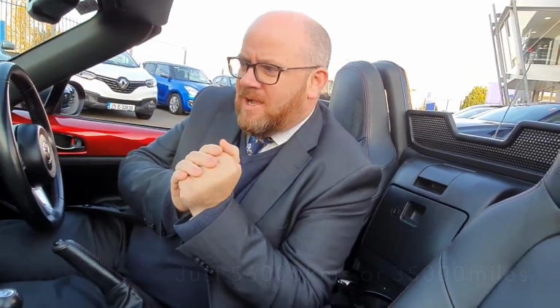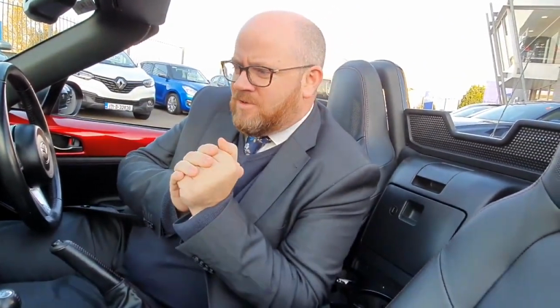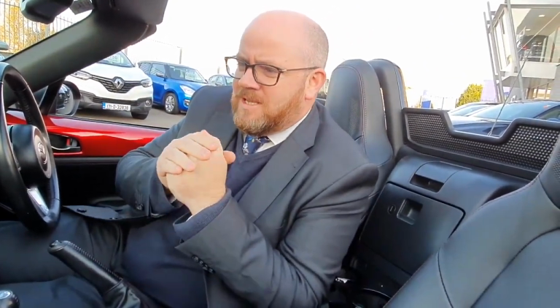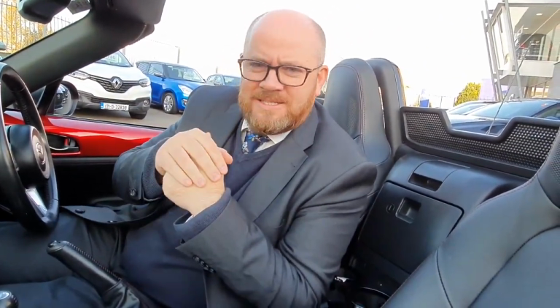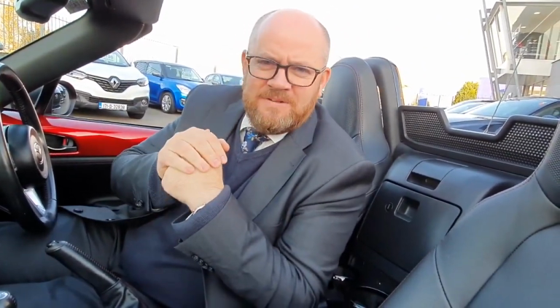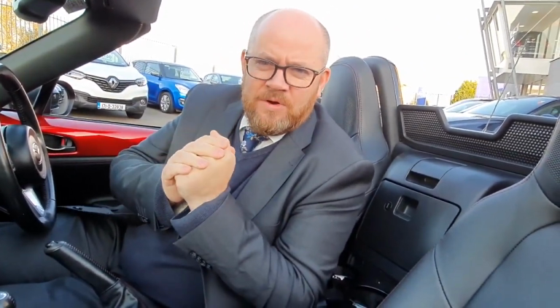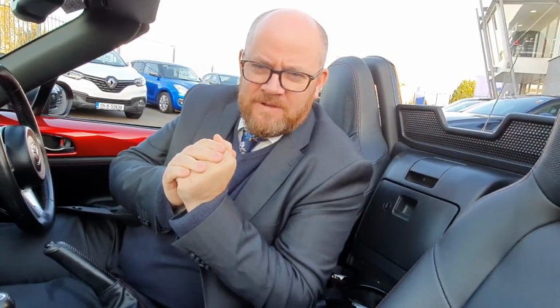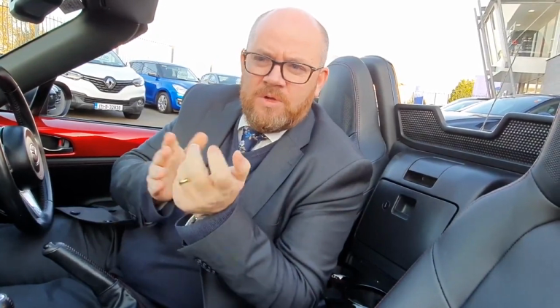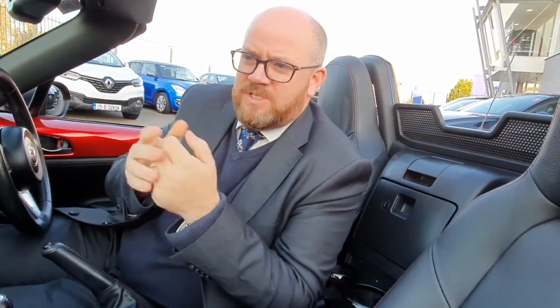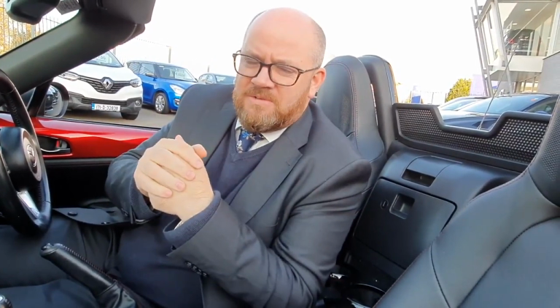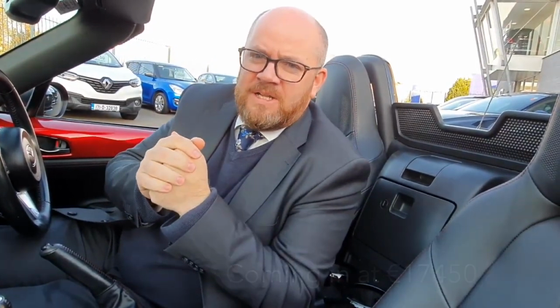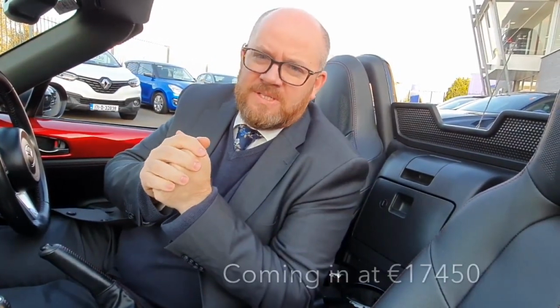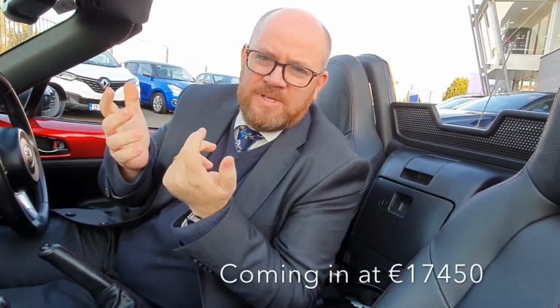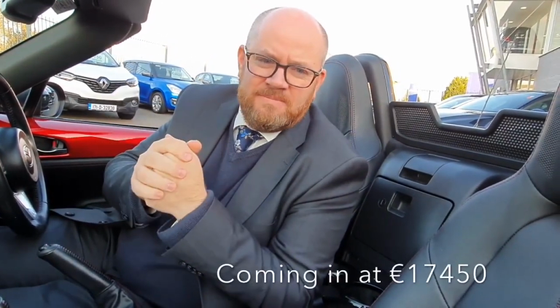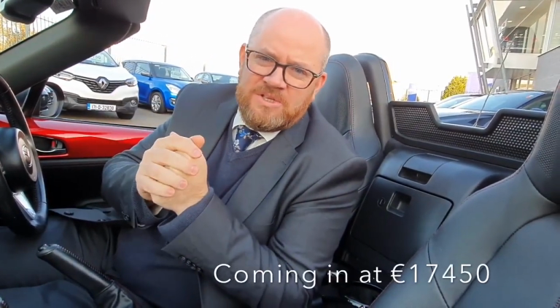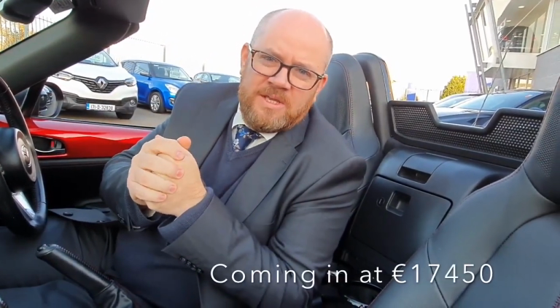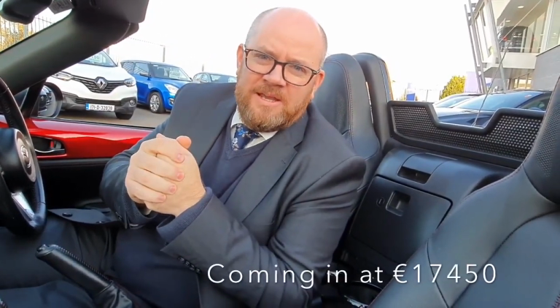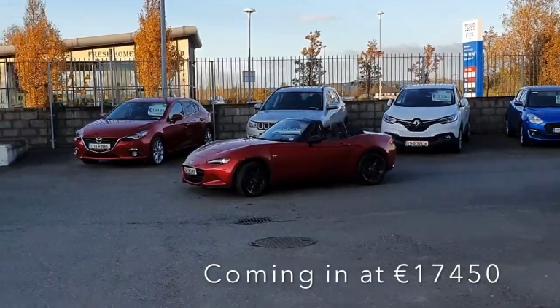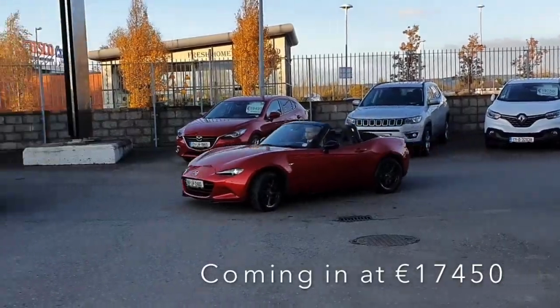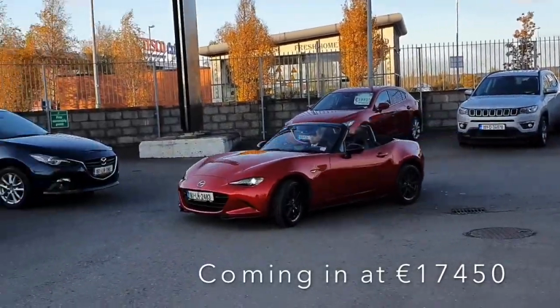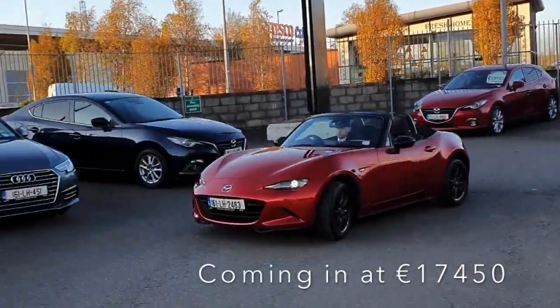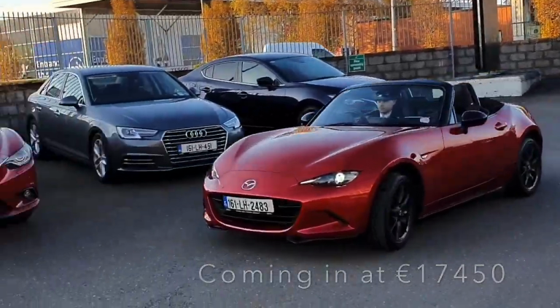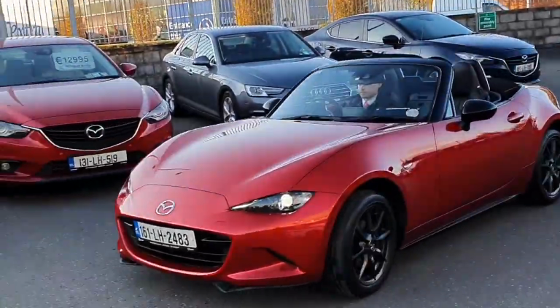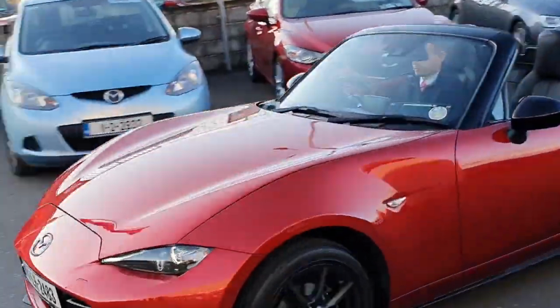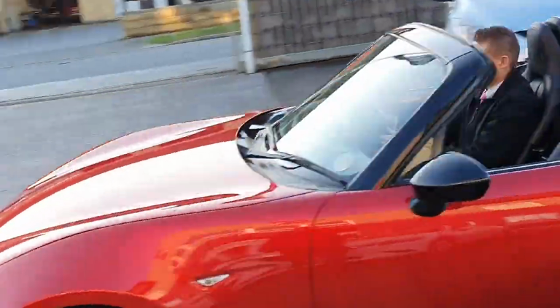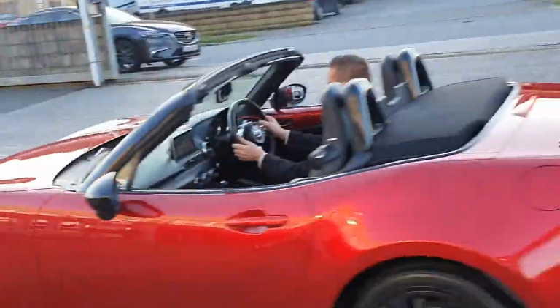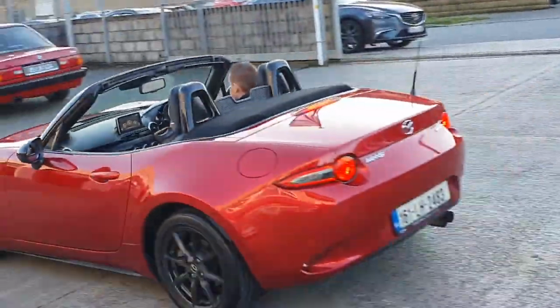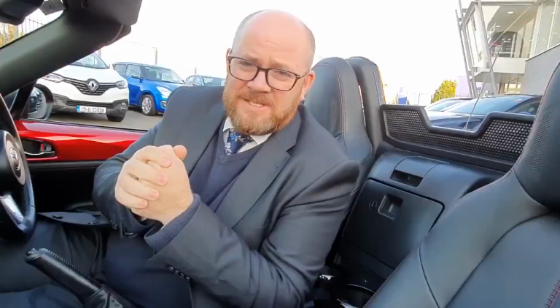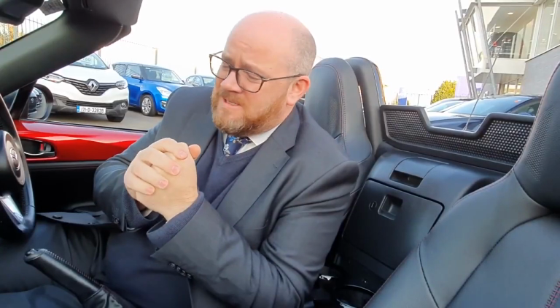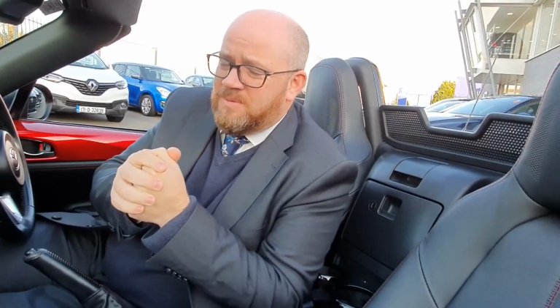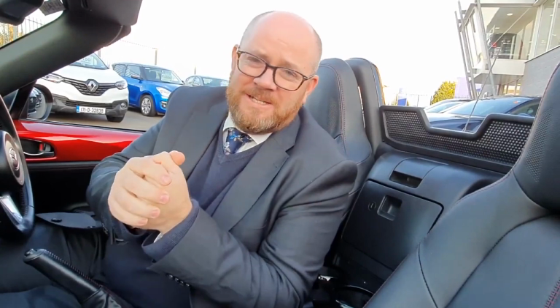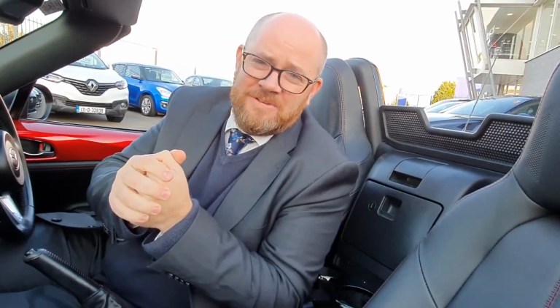And coming in at €17,450, which is a really good price — same price as a Mazda 2. So you get a two-door coupe for the same price as a Mazda 2. A really nice car, definitely worth taking a test drive in.